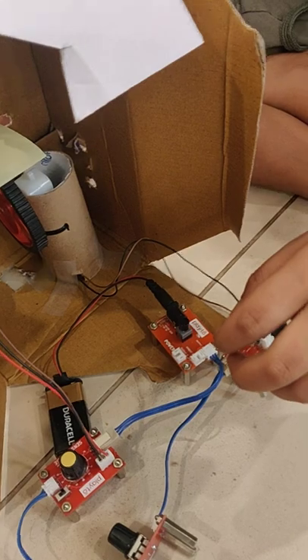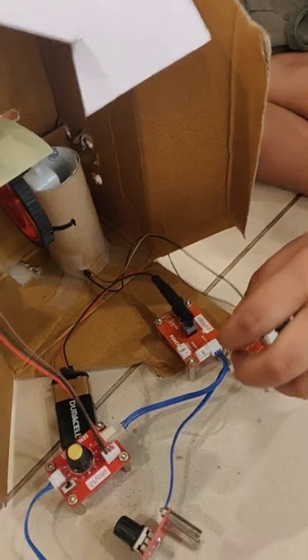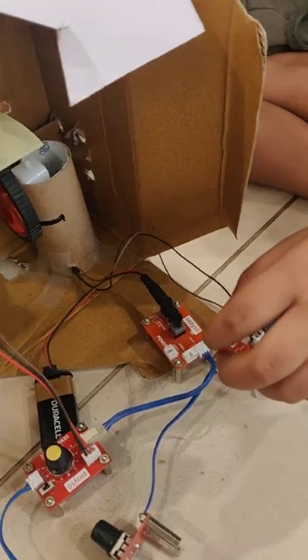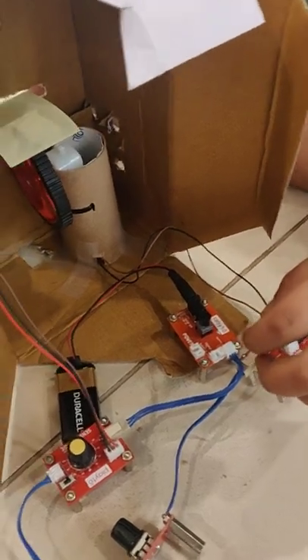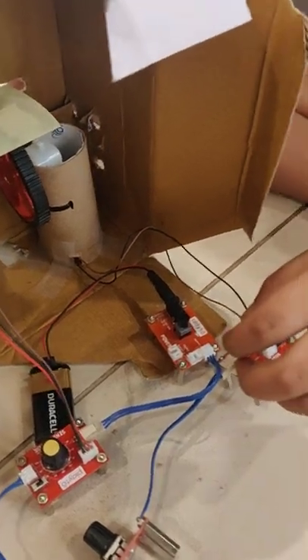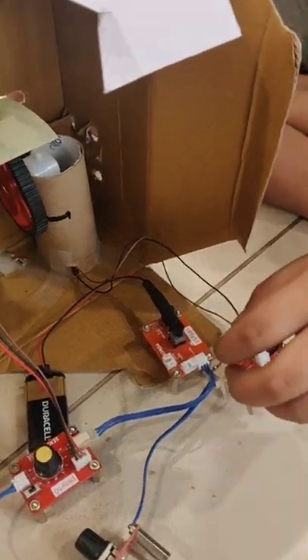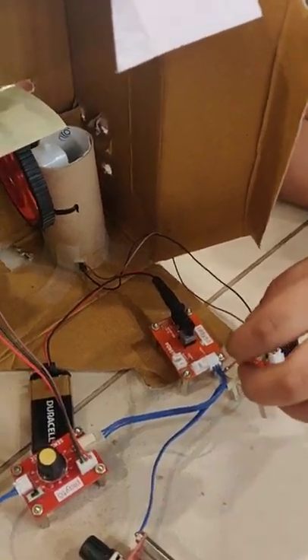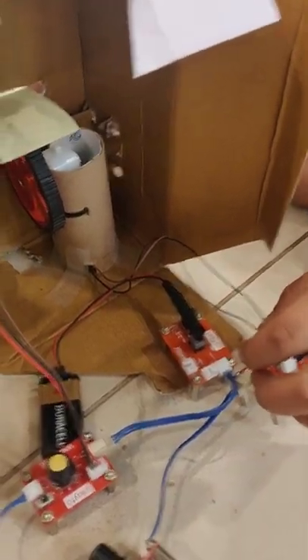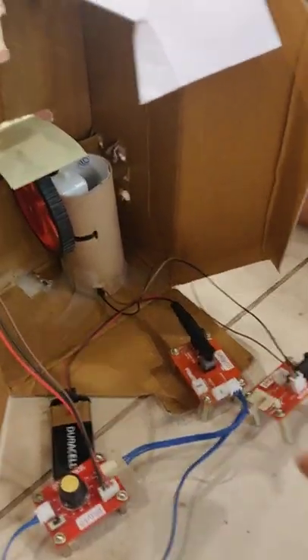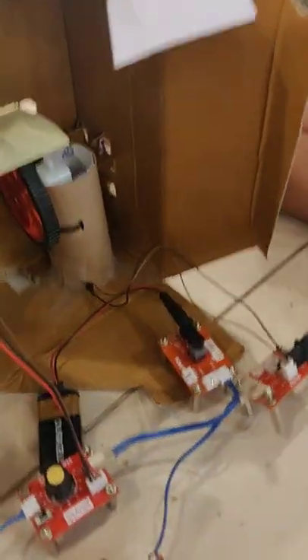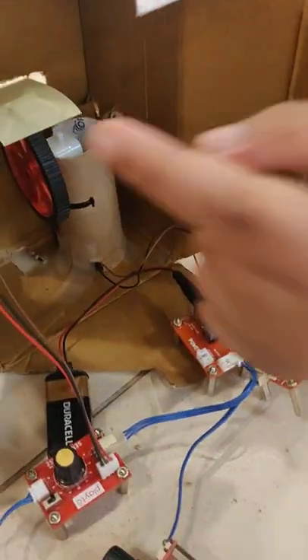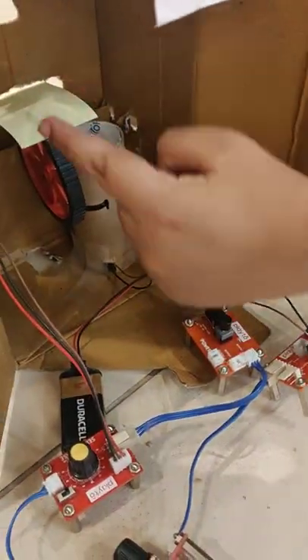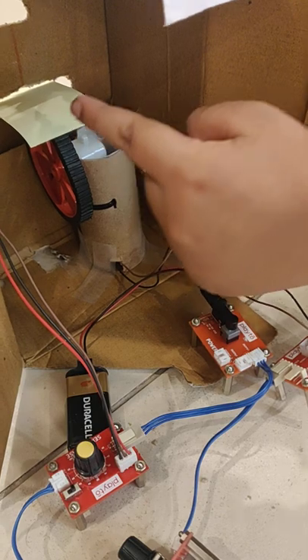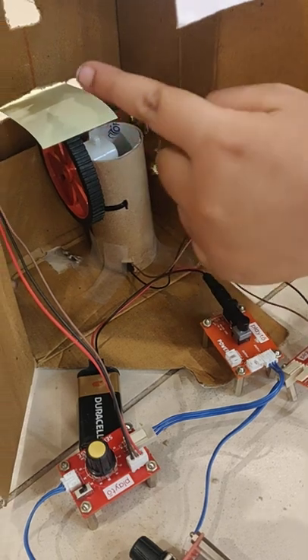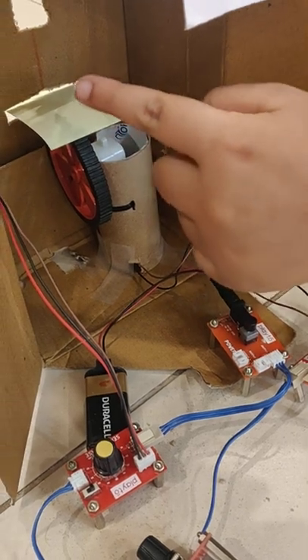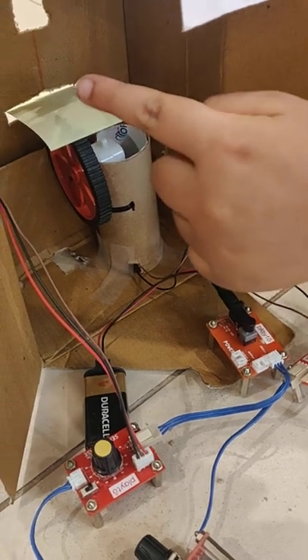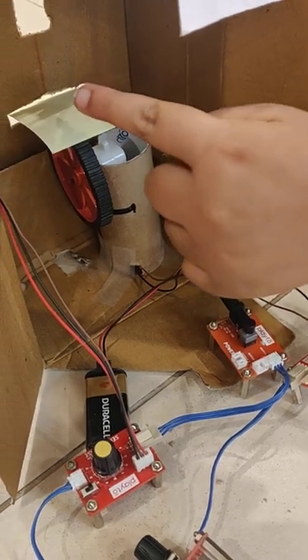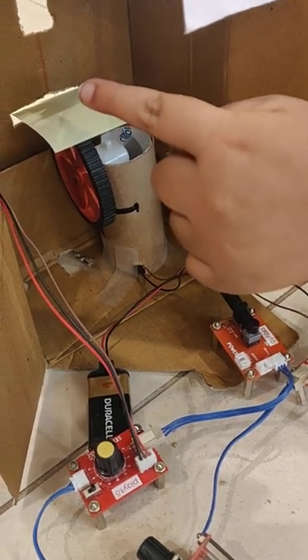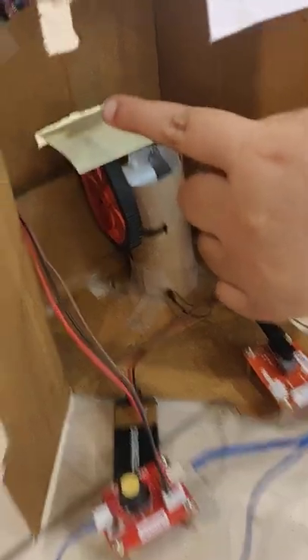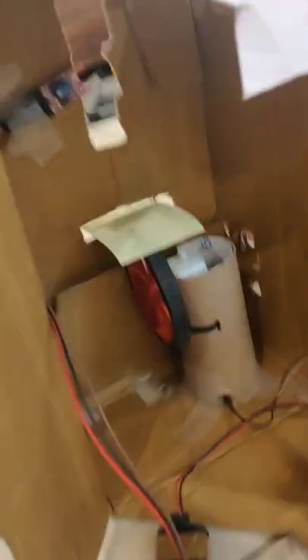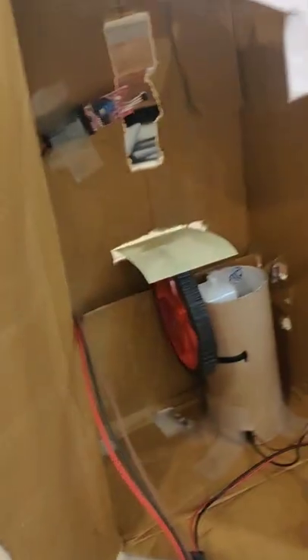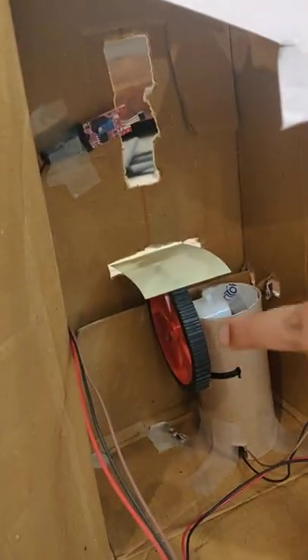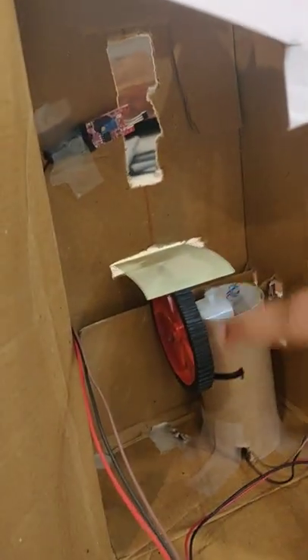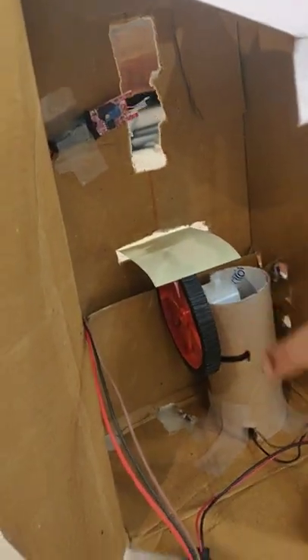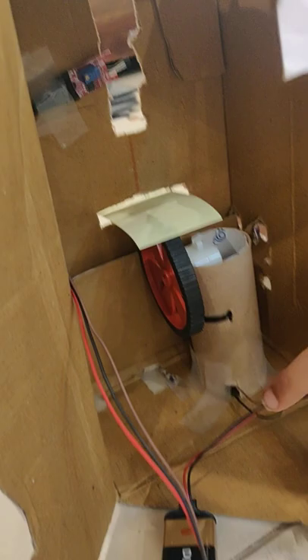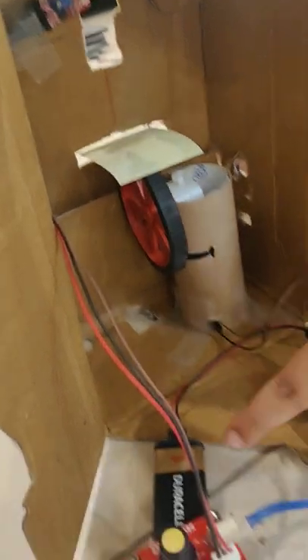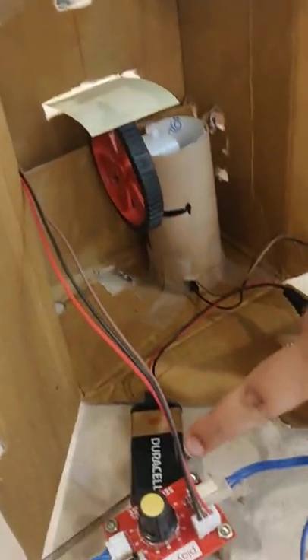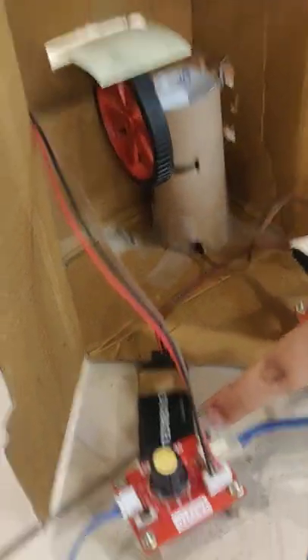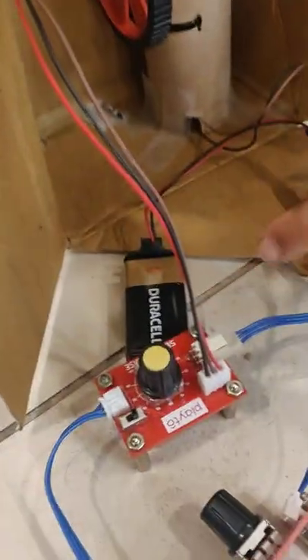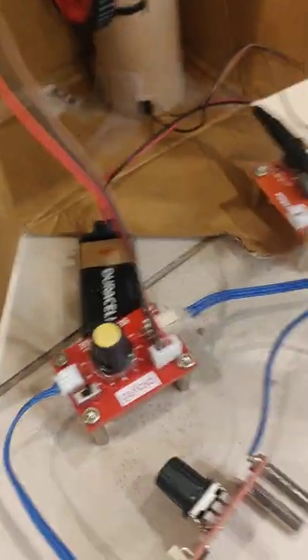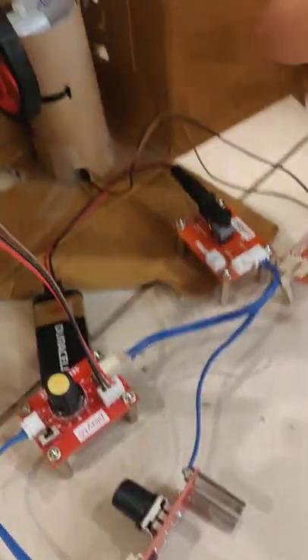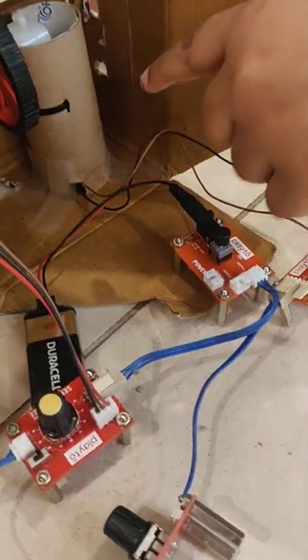This is a model of an ATM machine. Here we are using a magnetic sensor. The magnetic sensor is connected to the sensor base, which is connected to a motor.